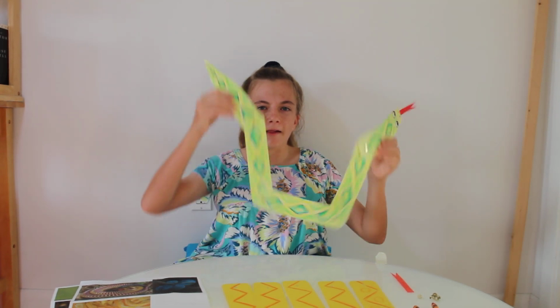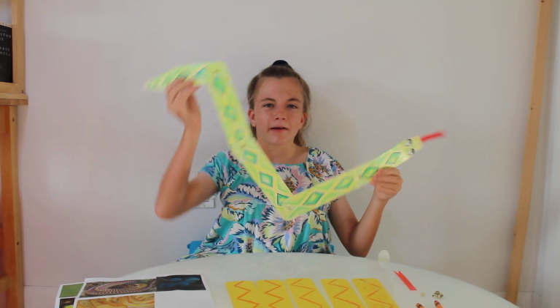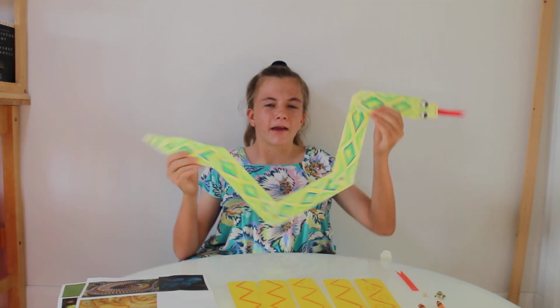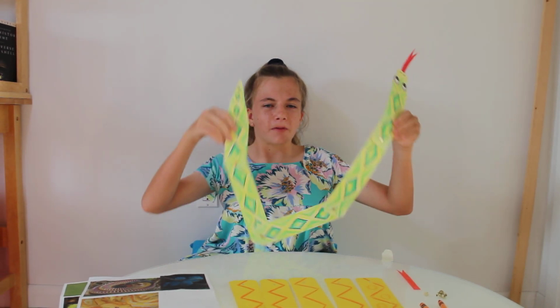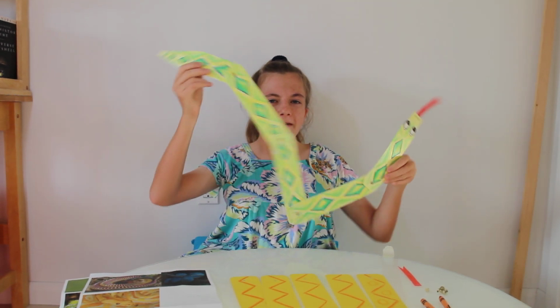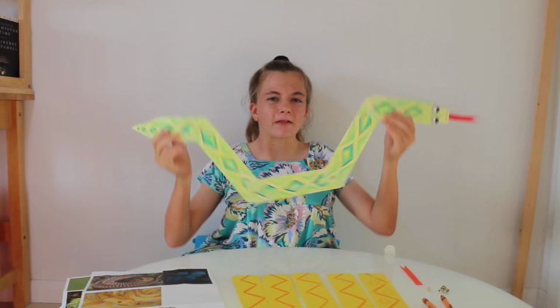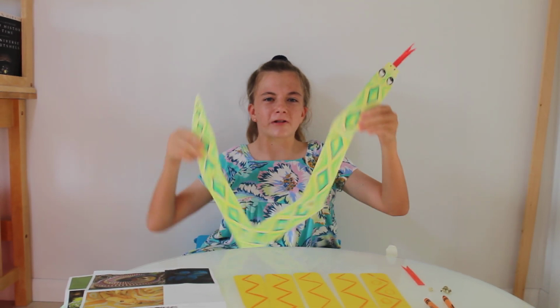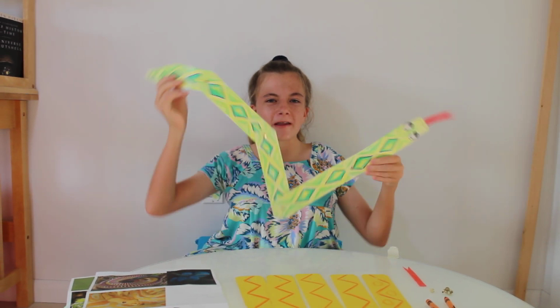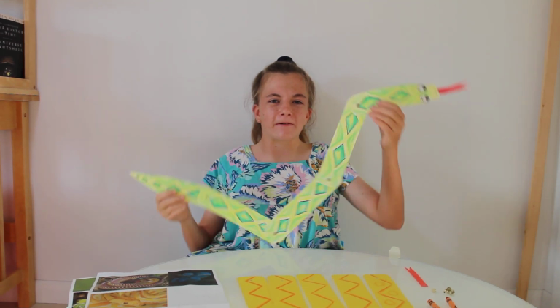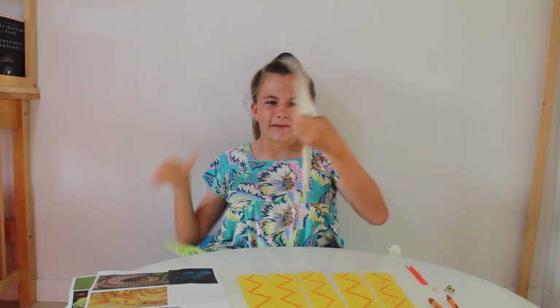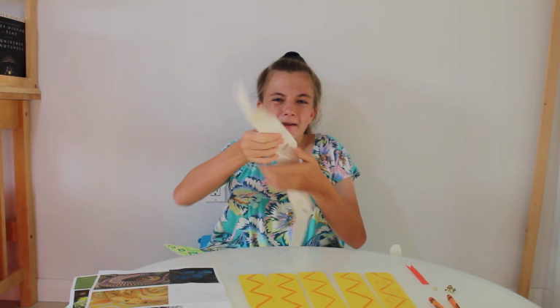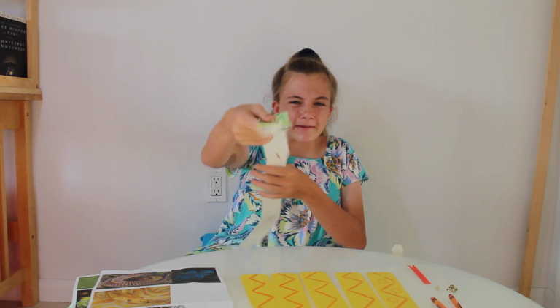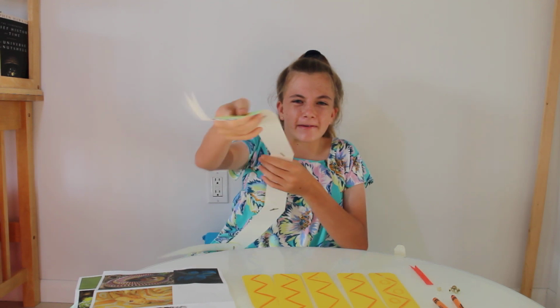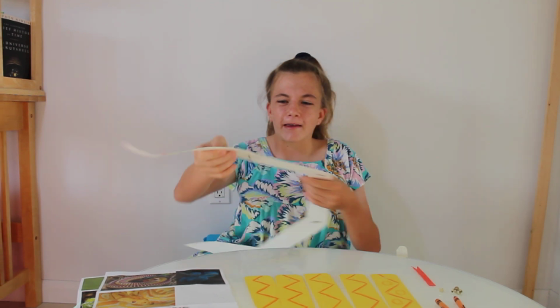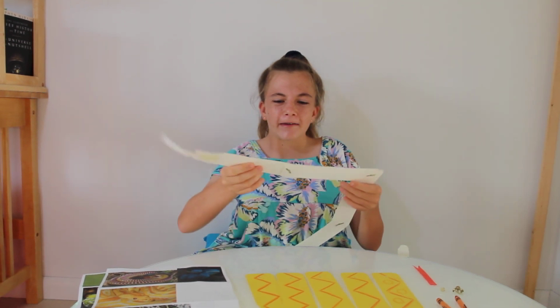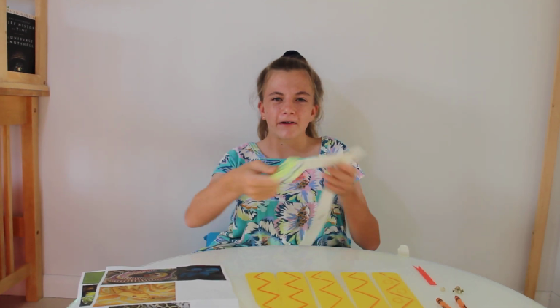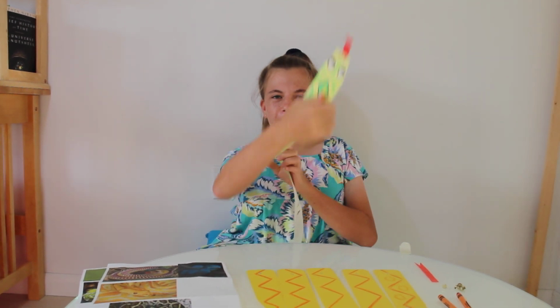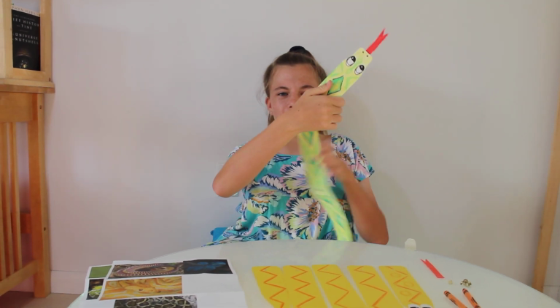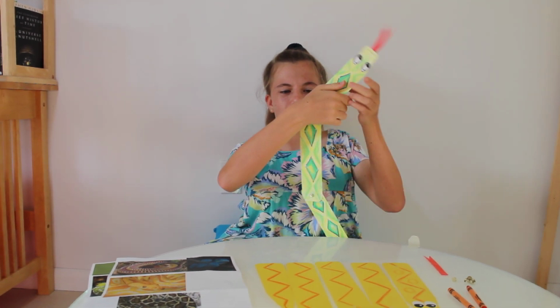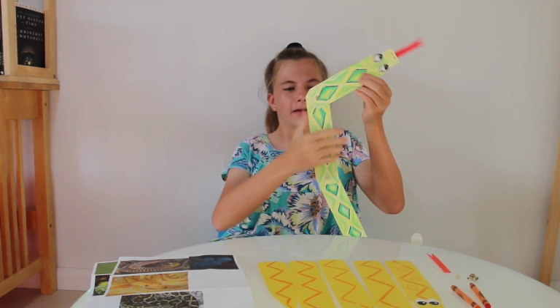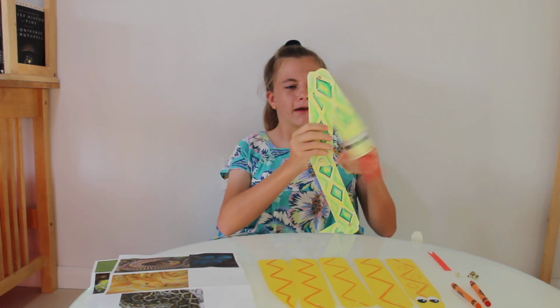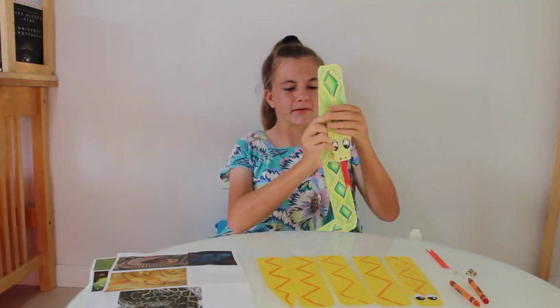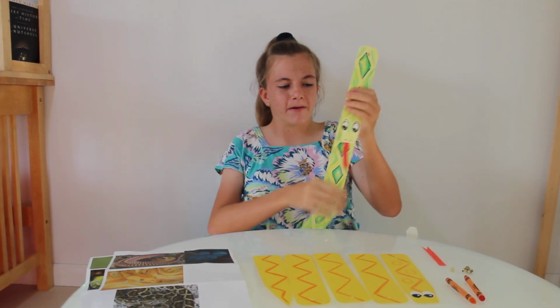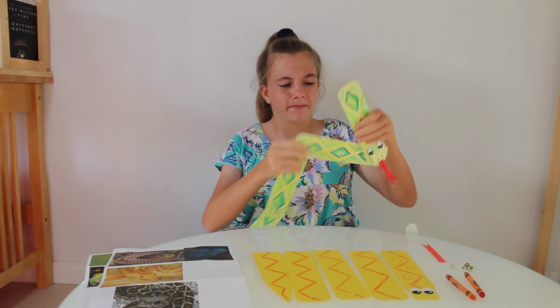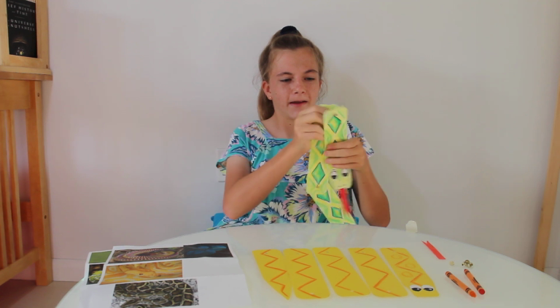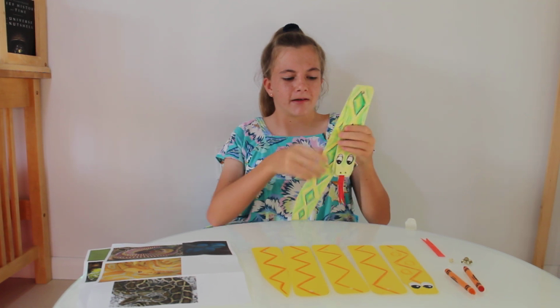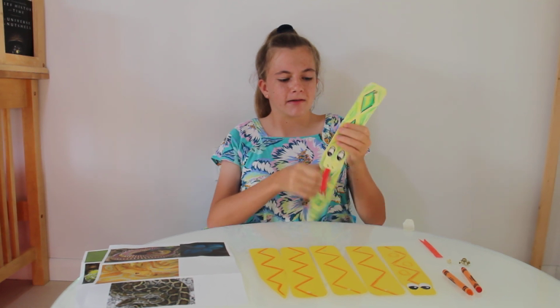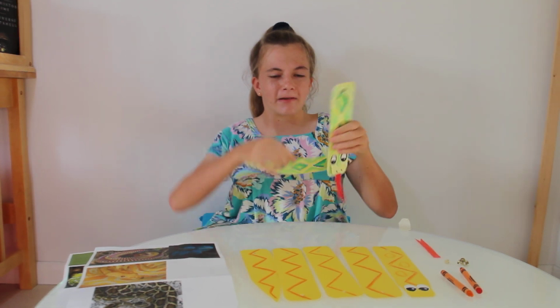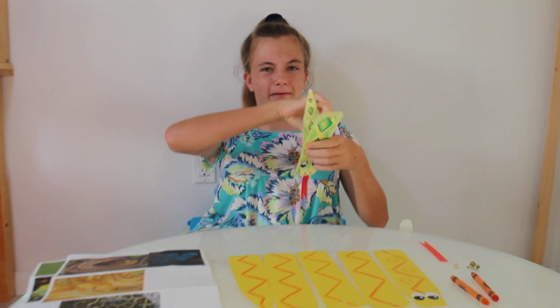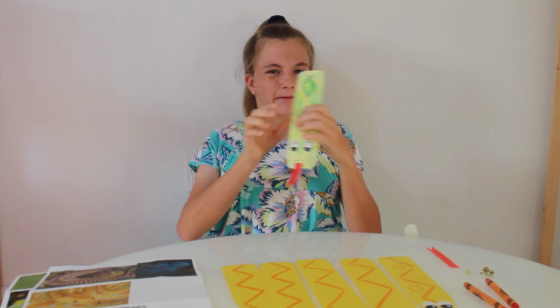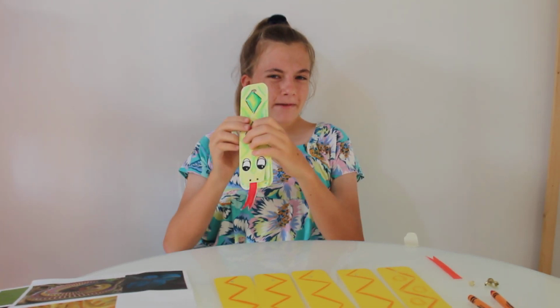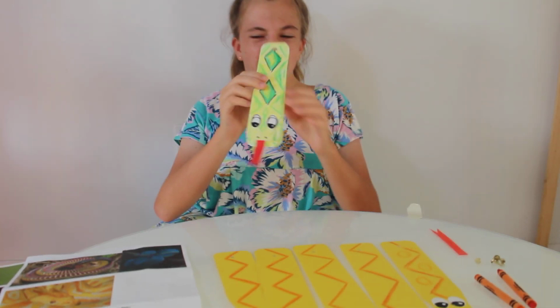Hello! Today we will be making this large snake craft. And you can also fold him up and store him as a small snake, like this.